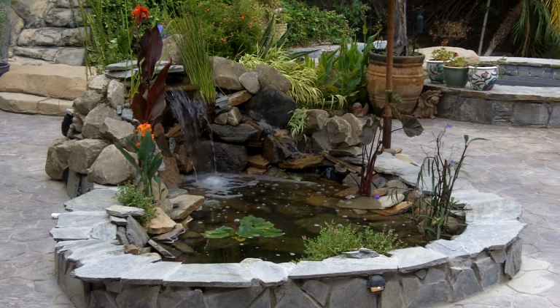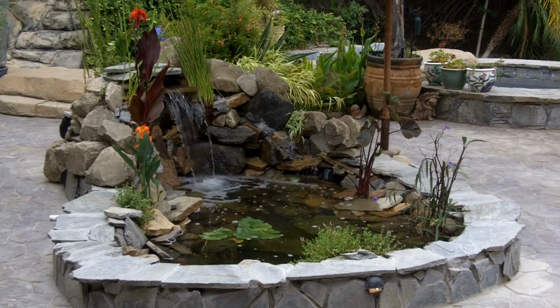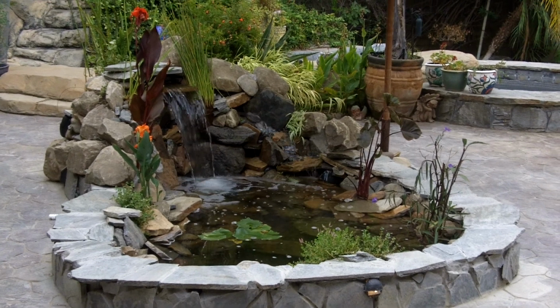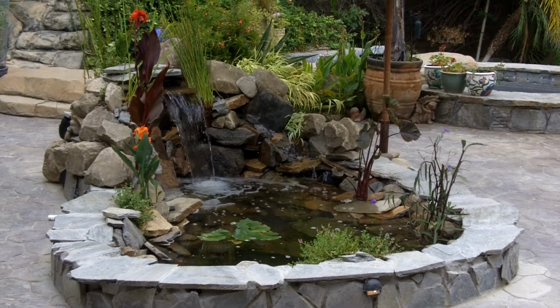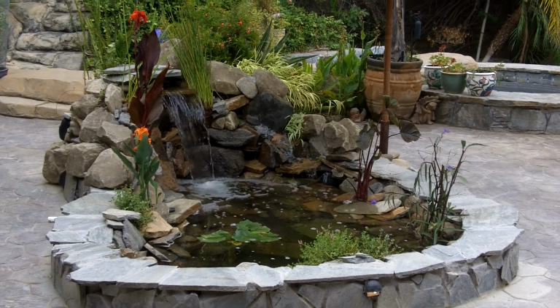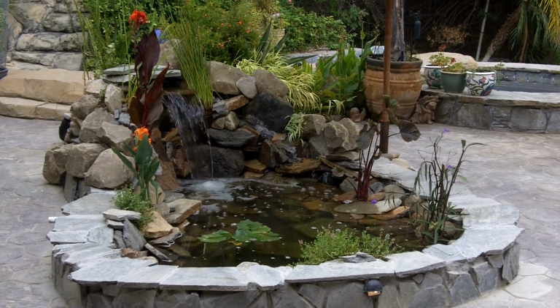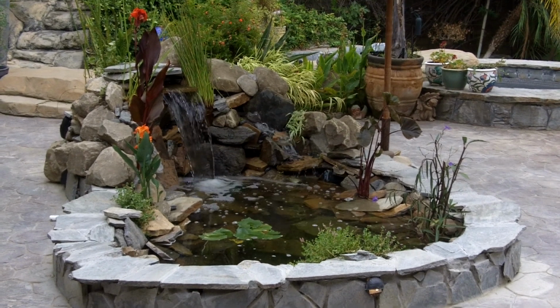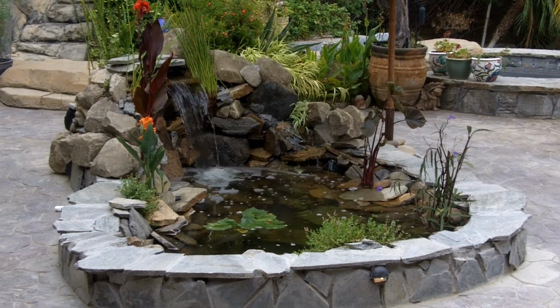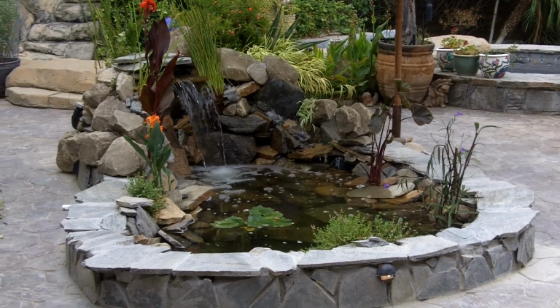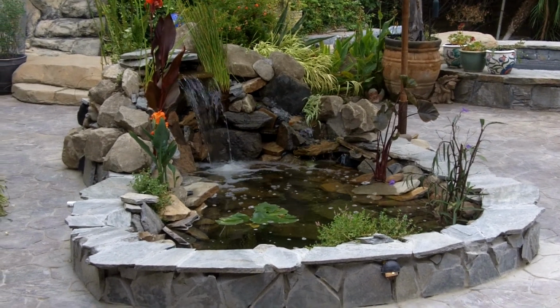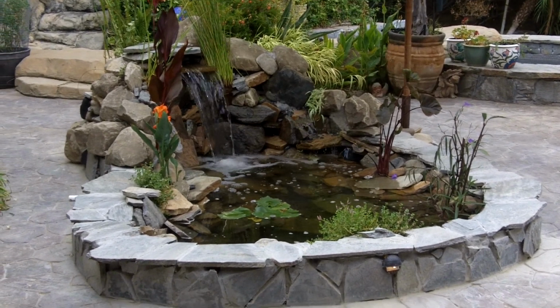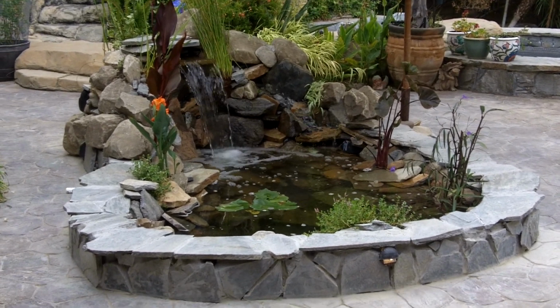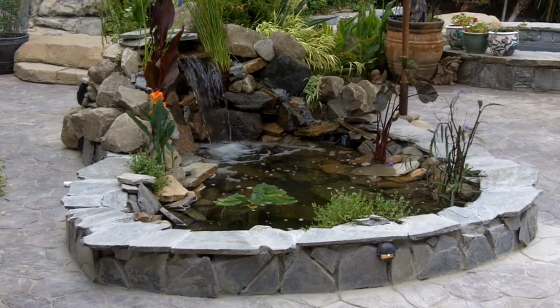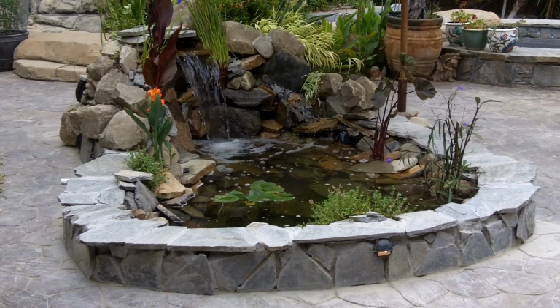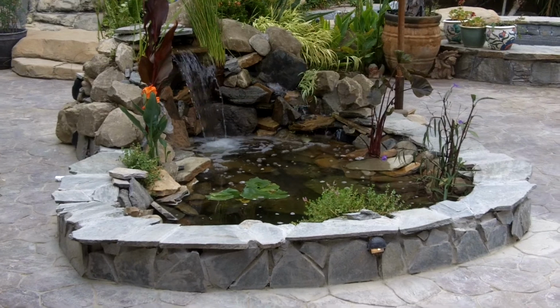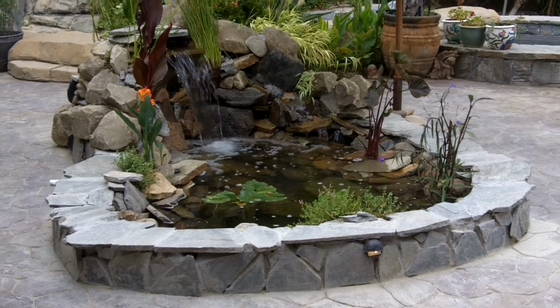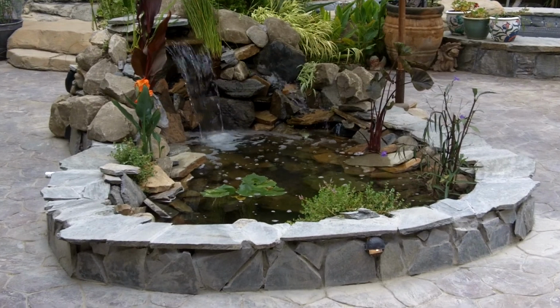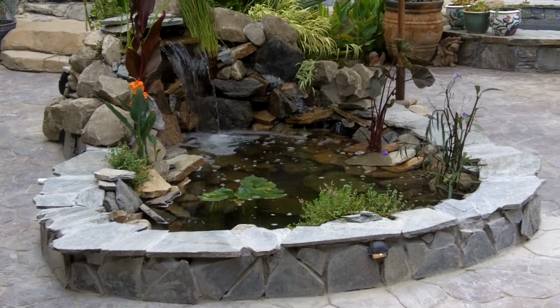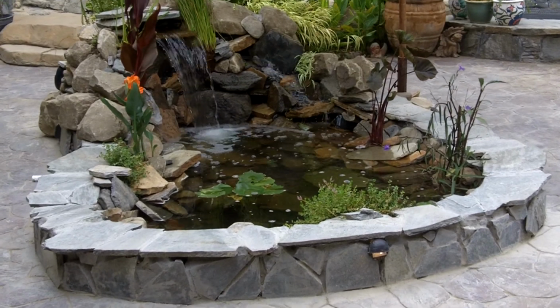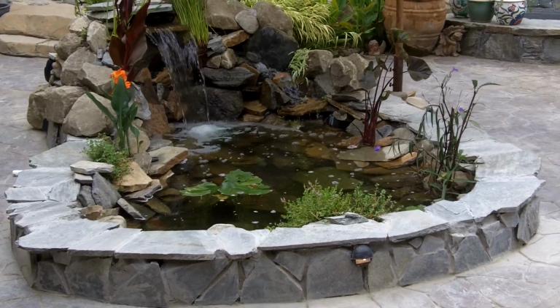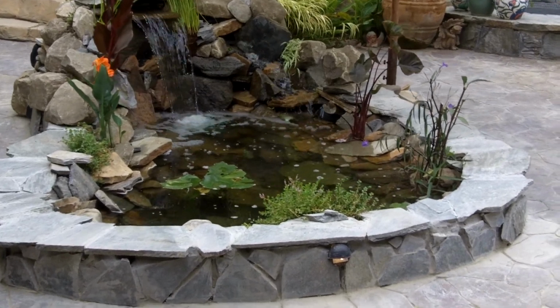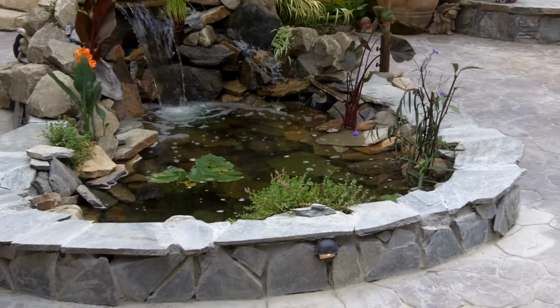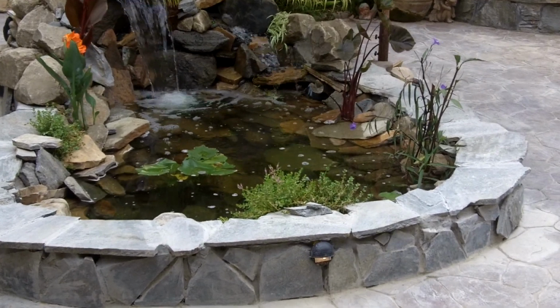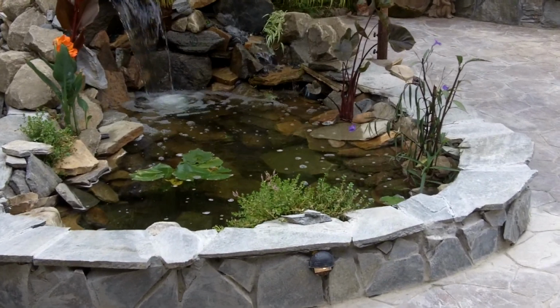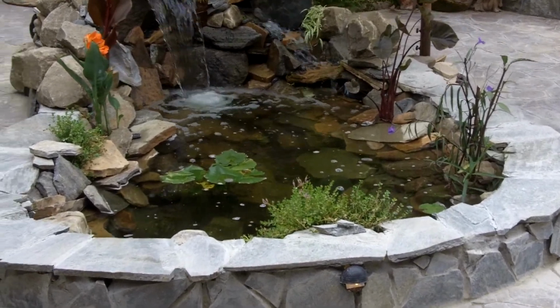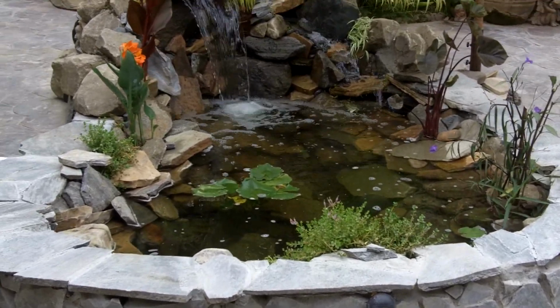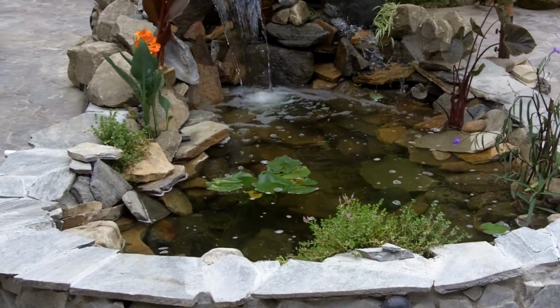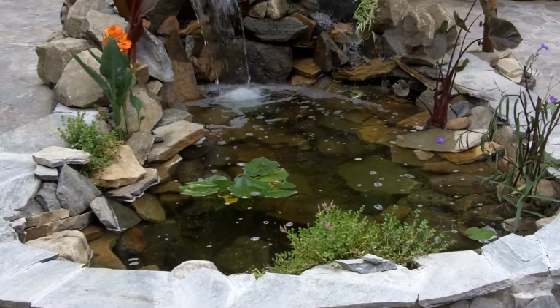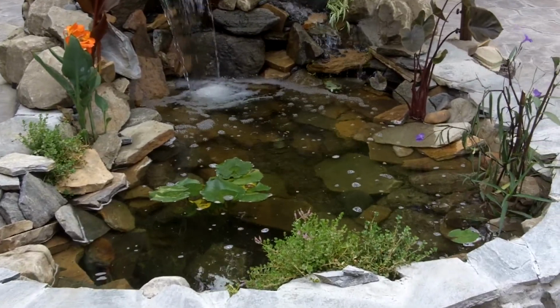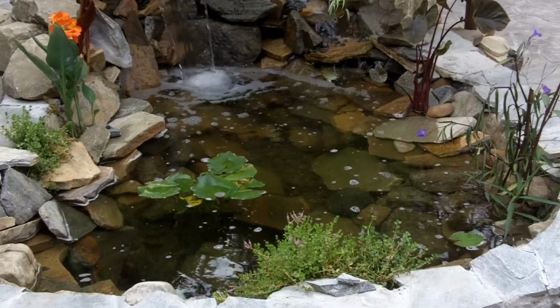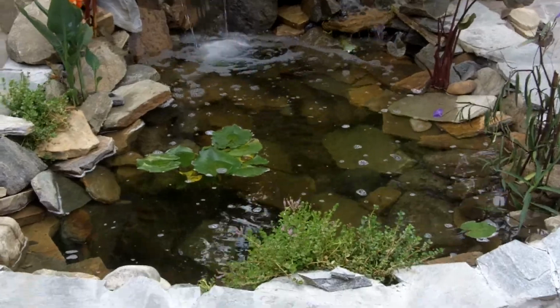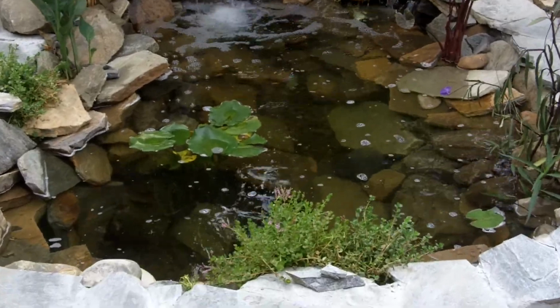Hello, this is Jason with Saltwater Solutions, and we are done with our pond build. Just have a little cleaning up to do, but it turned out pretty sweet.